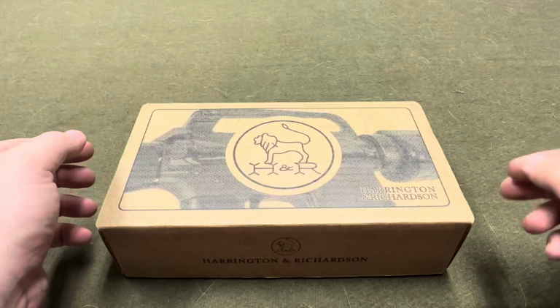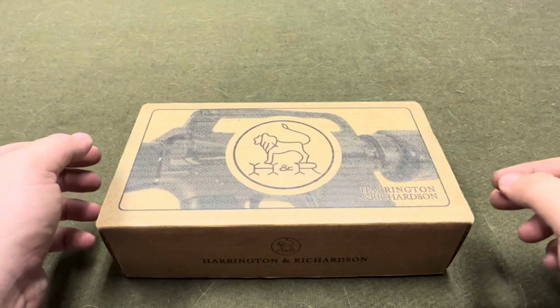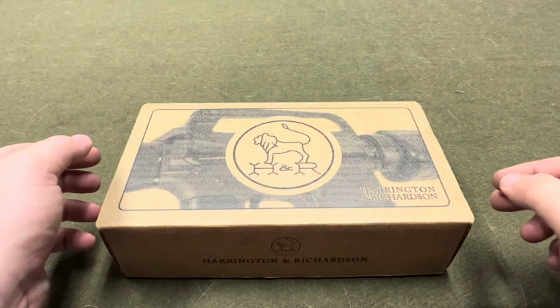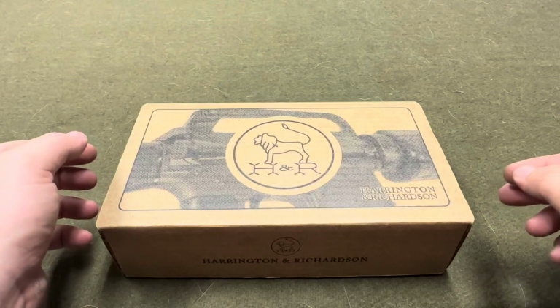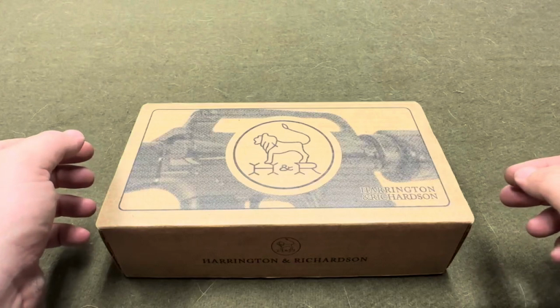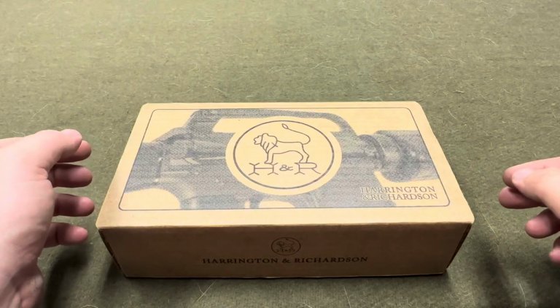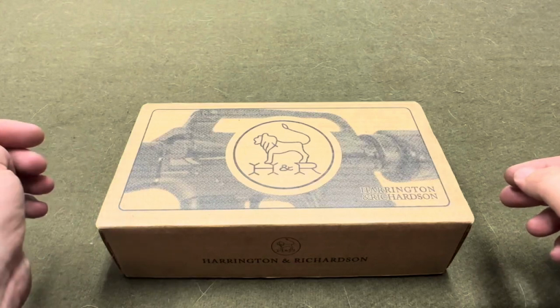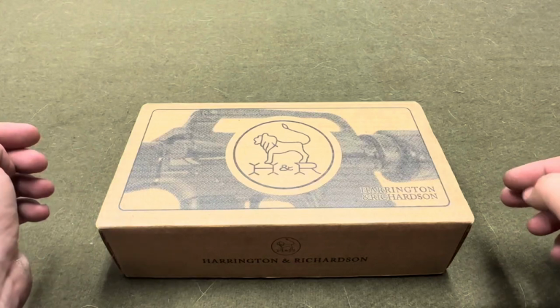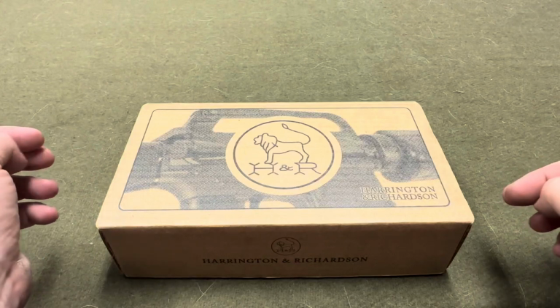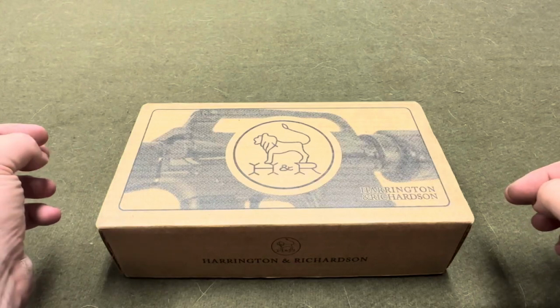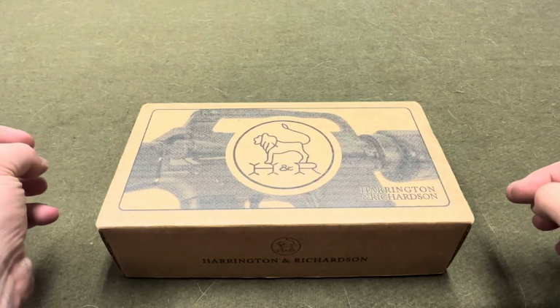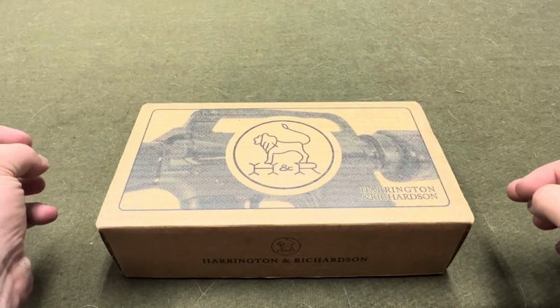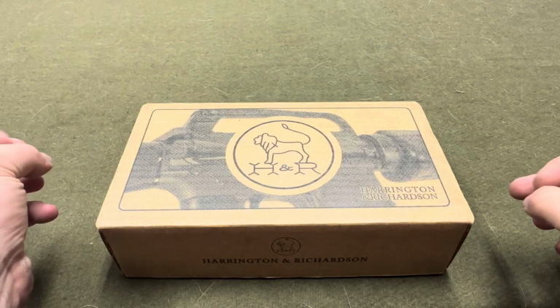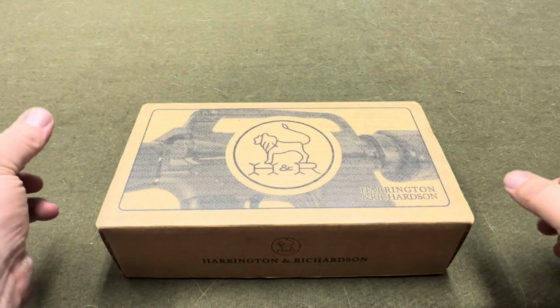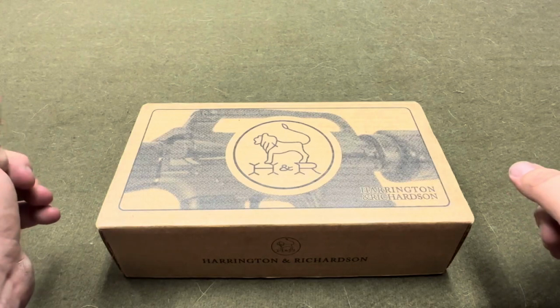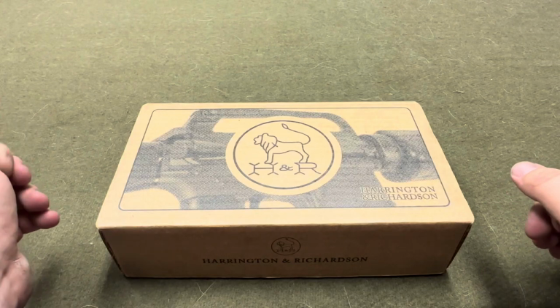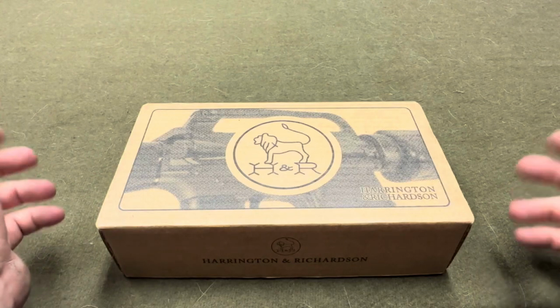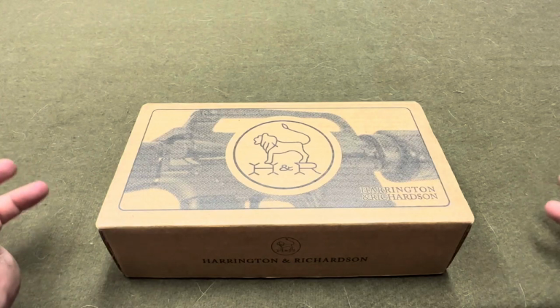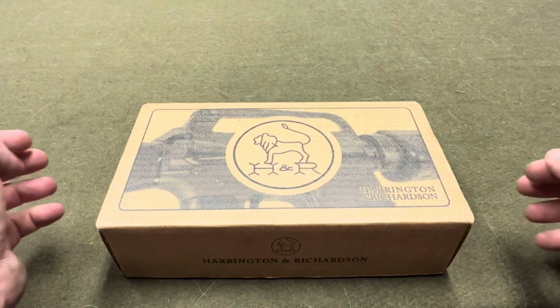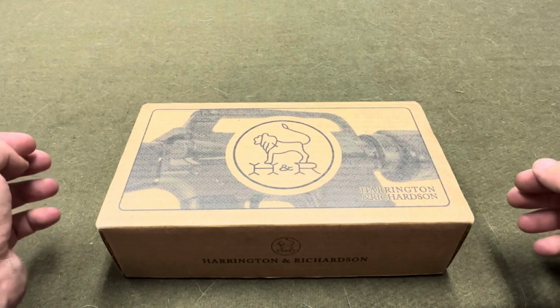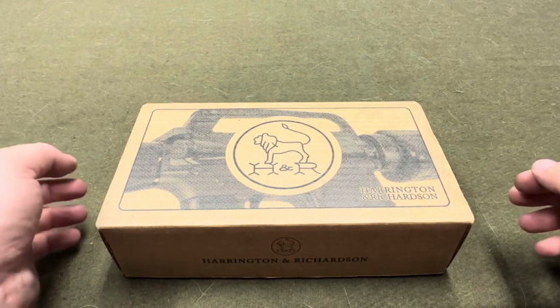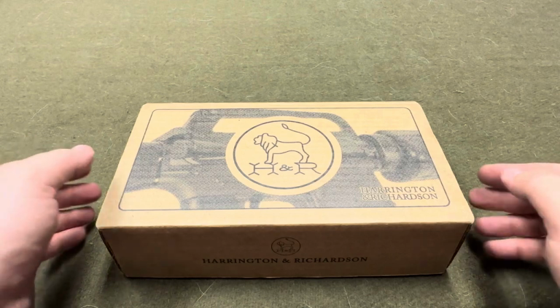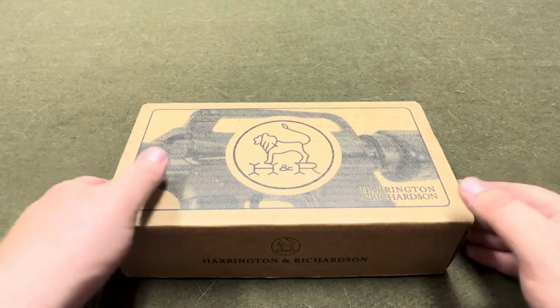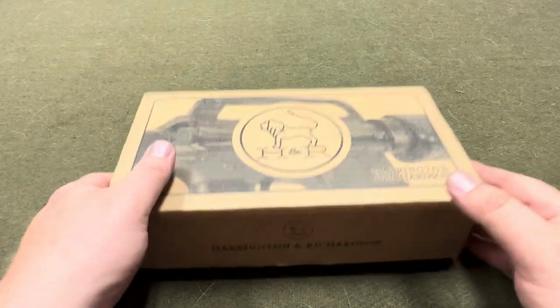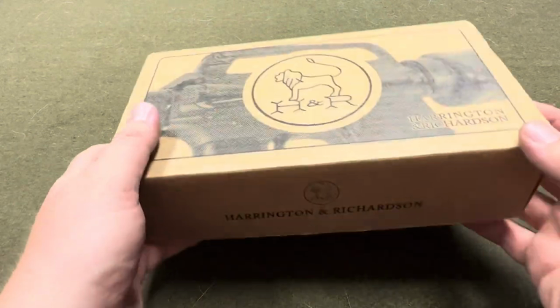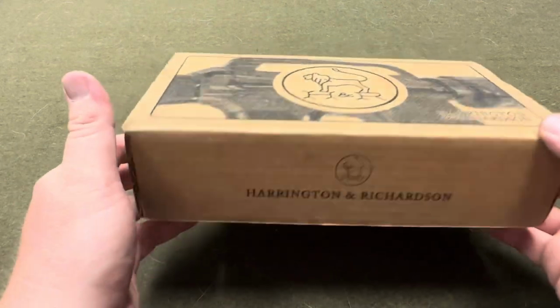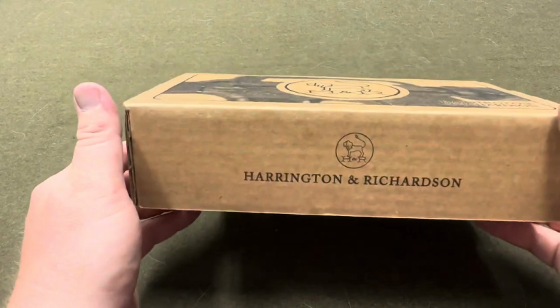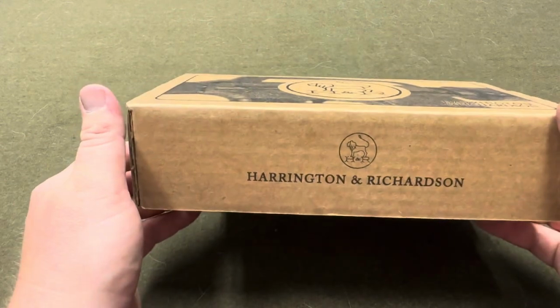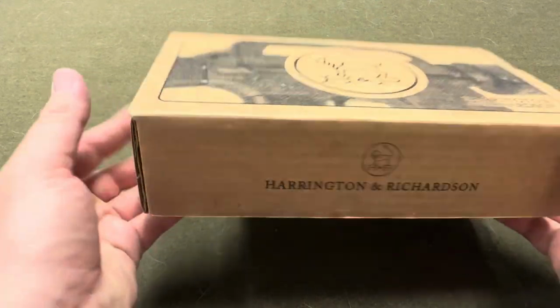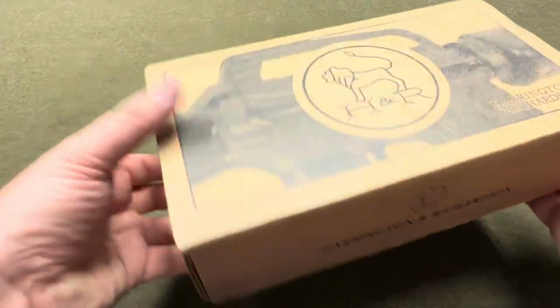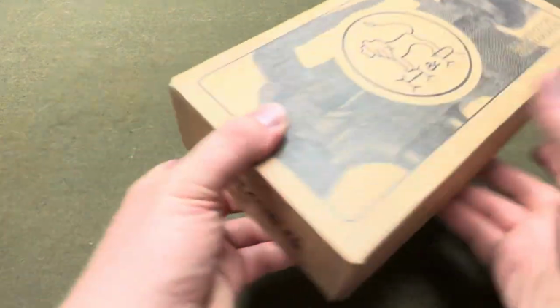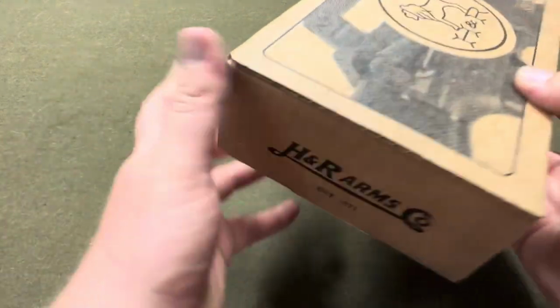Hey guys, so I picked up a stripped receiver from Harrington and Richardson. I just wanted to do a quick unboxing. I'm getting ready to start another project.